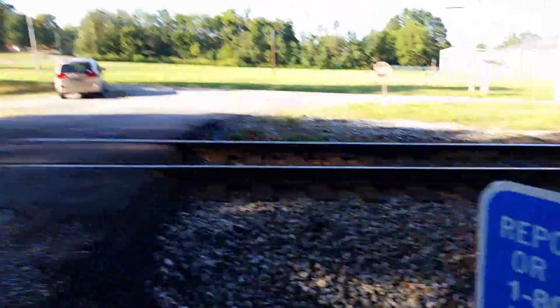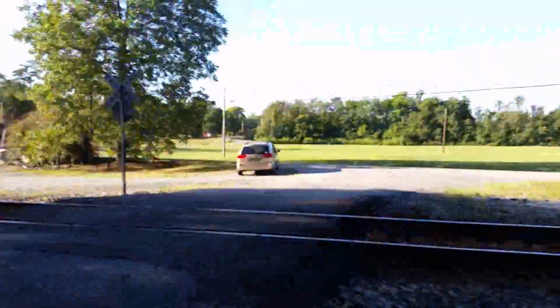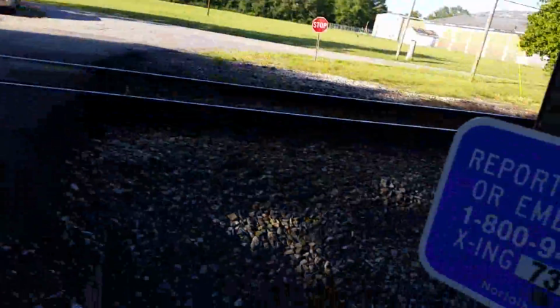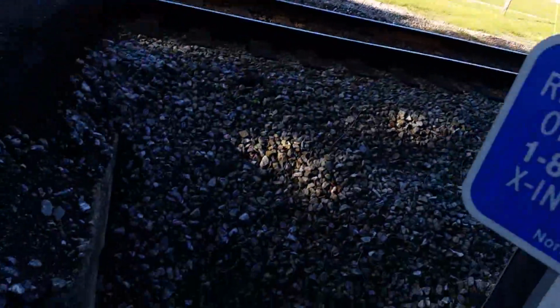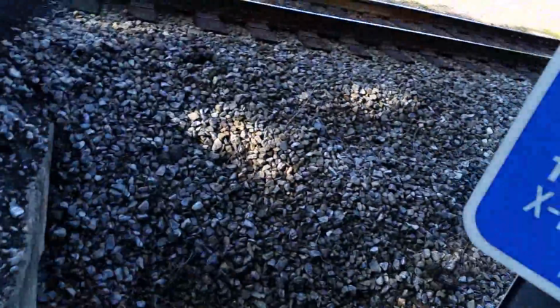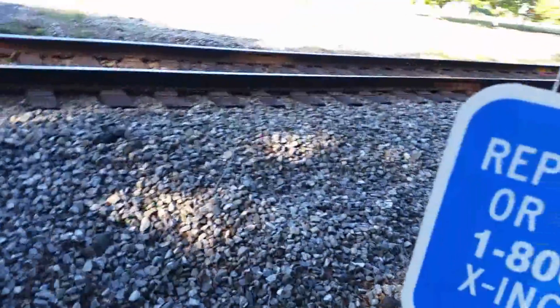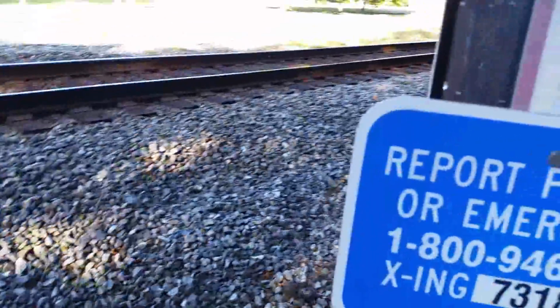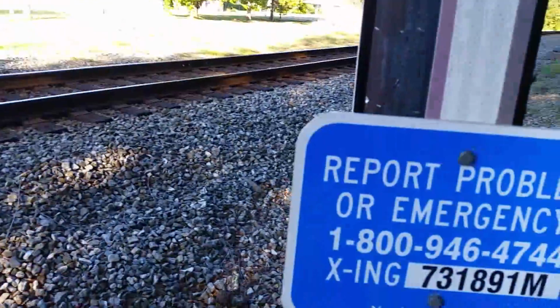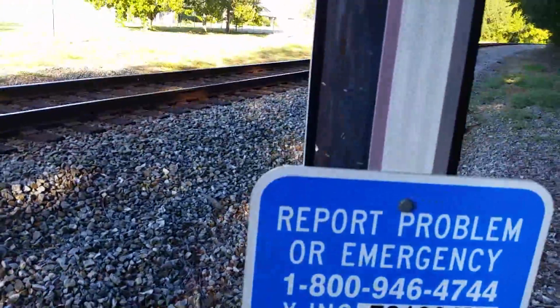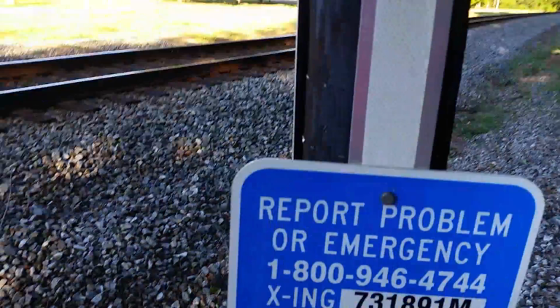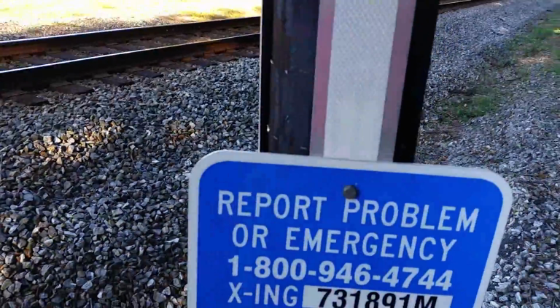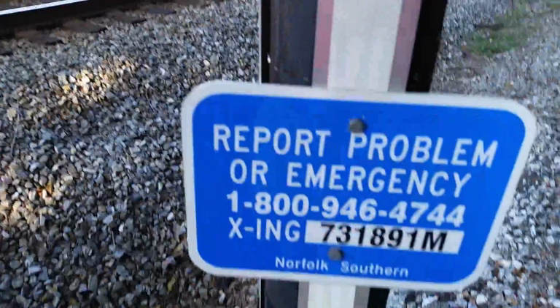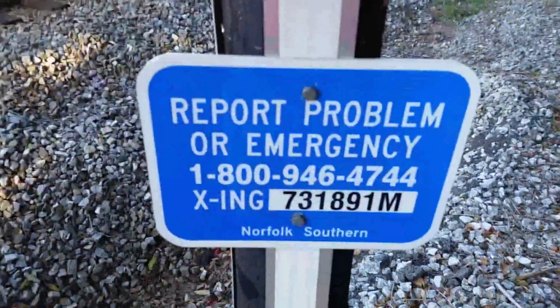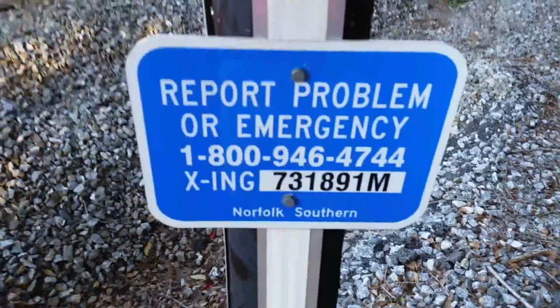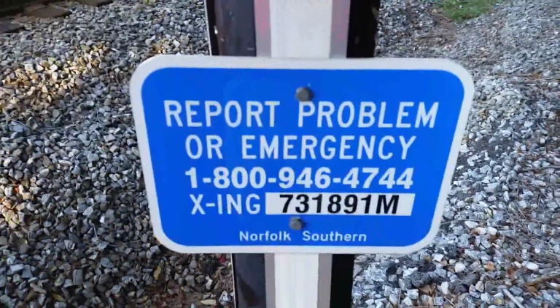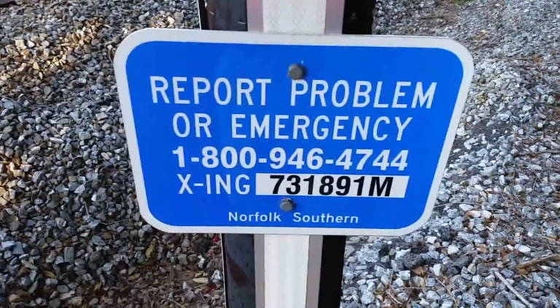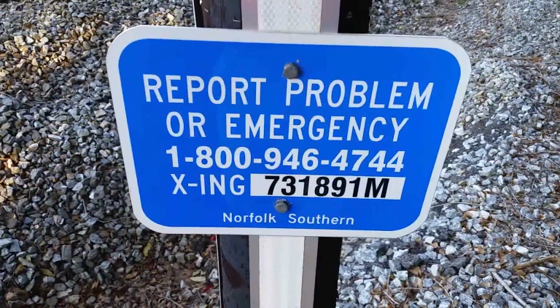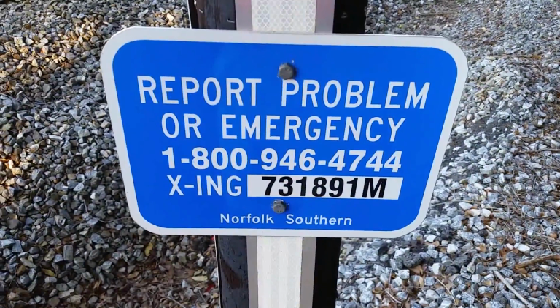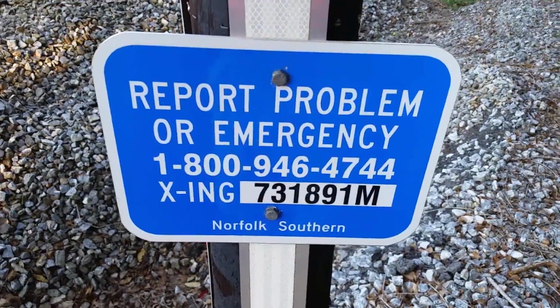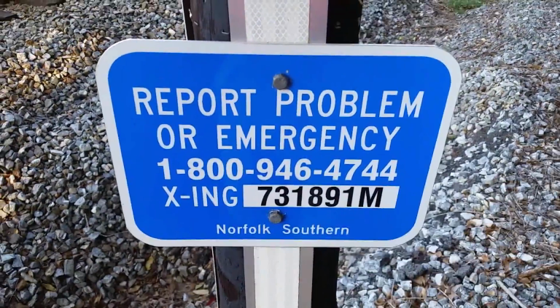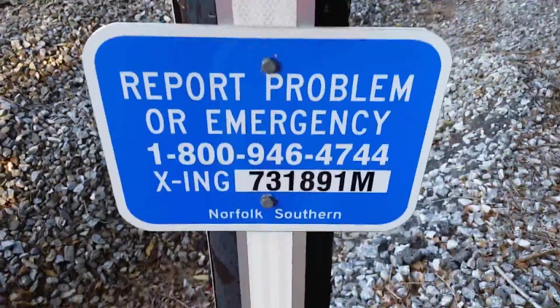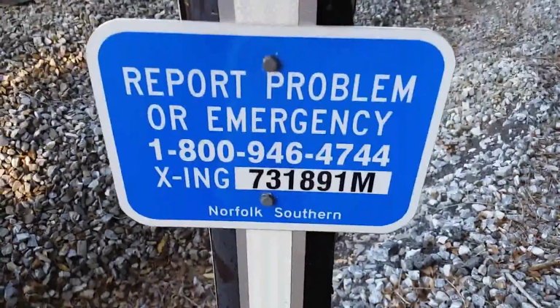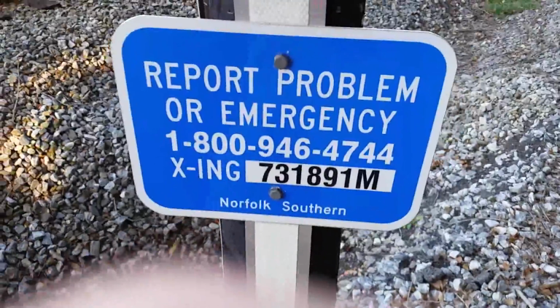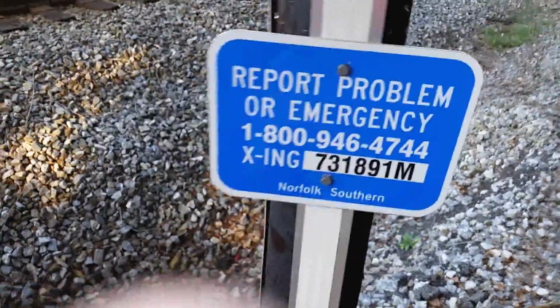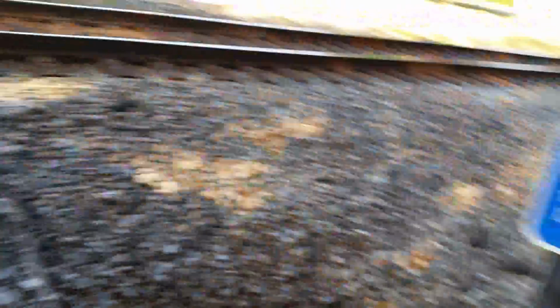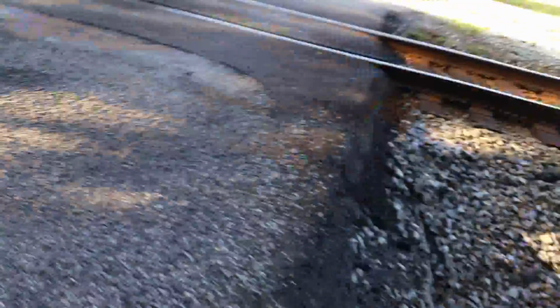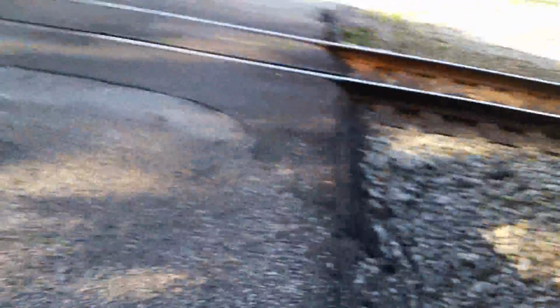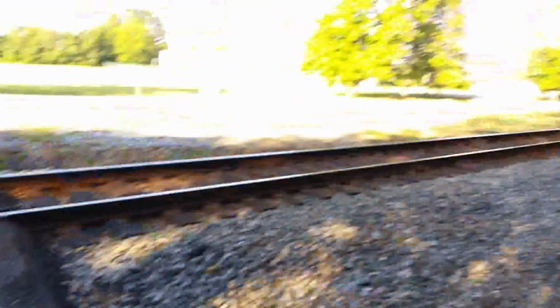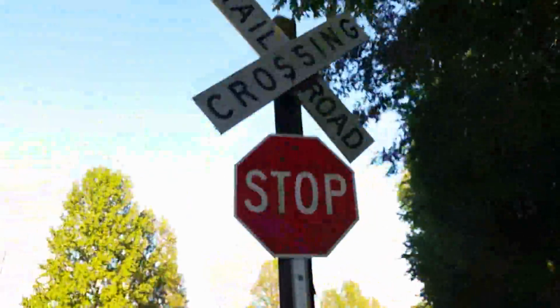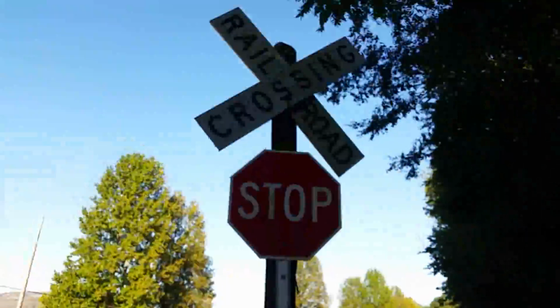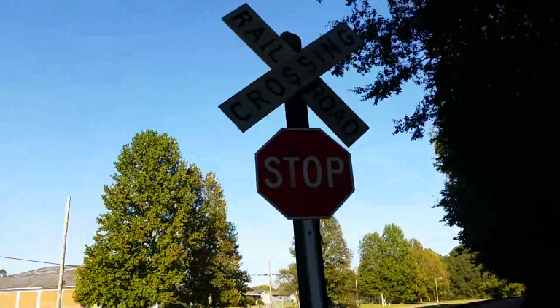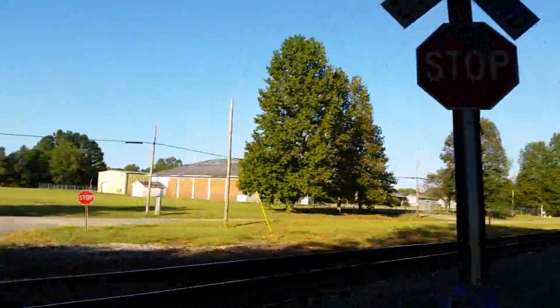Based on the remains of an old paper DOT tag there — there's probably a metal one on the other signal, but it got removed. Here's the emergency information. As you can see, the DOT number is 731-891M. And then, another look at that DOT tag.